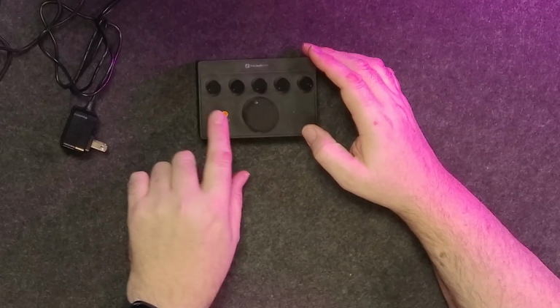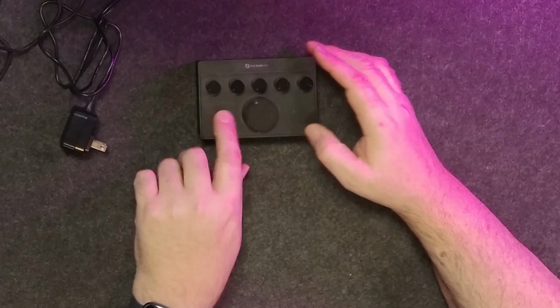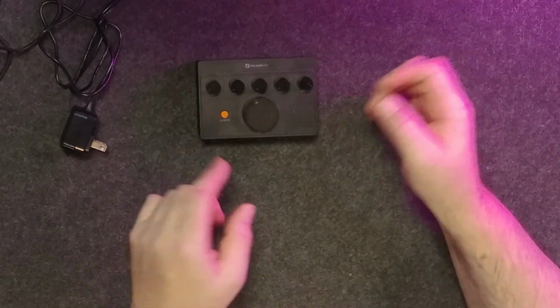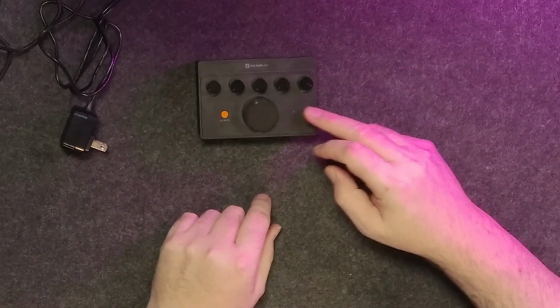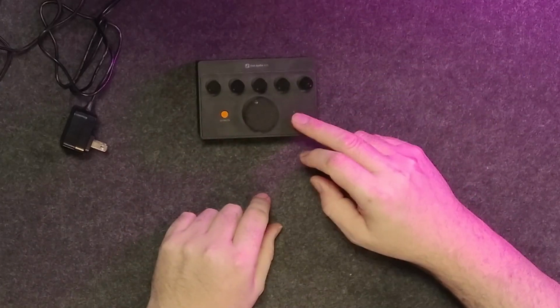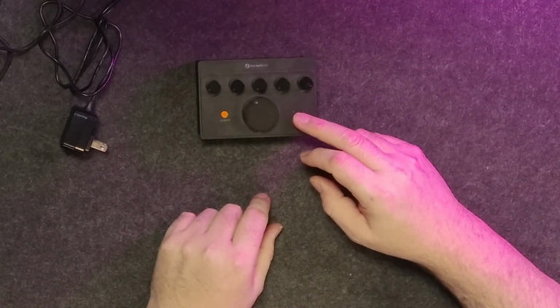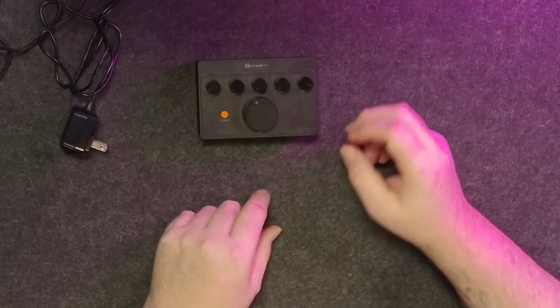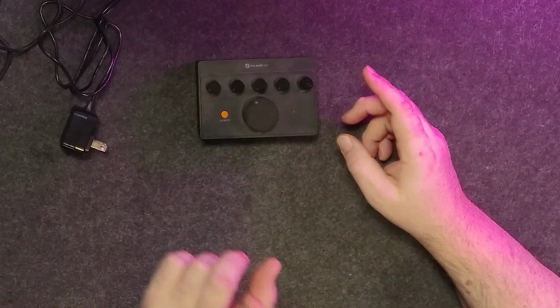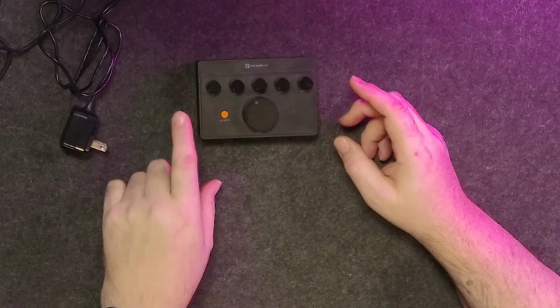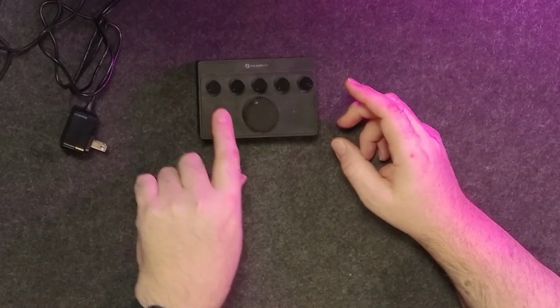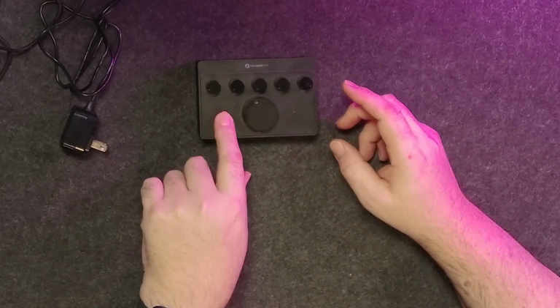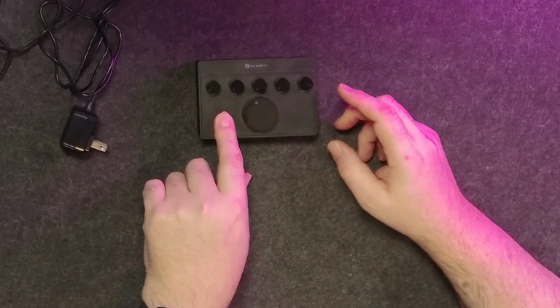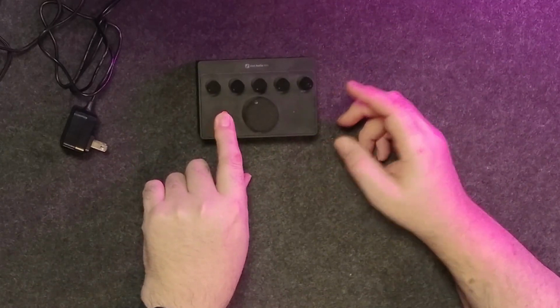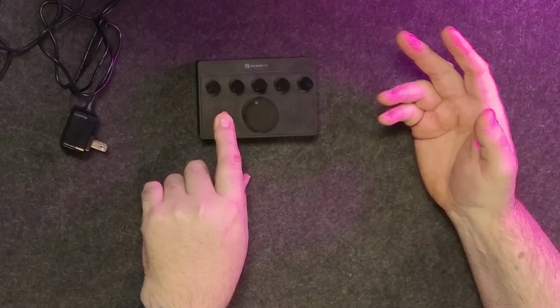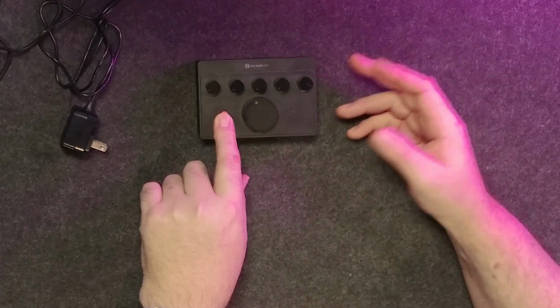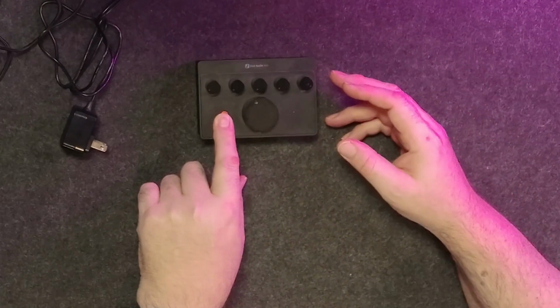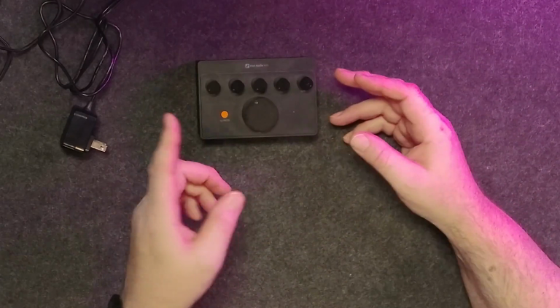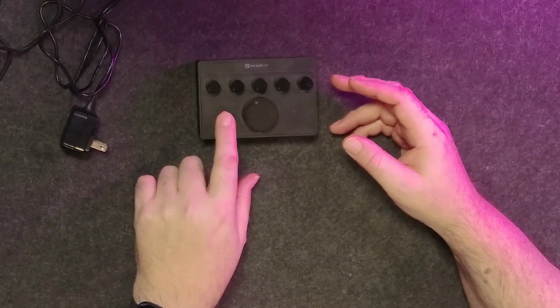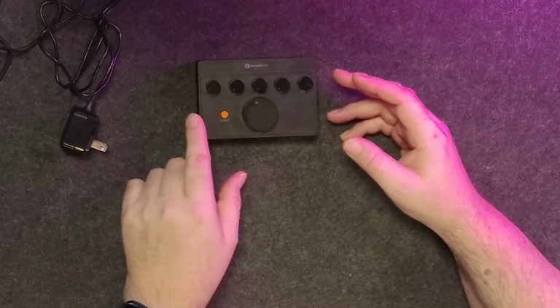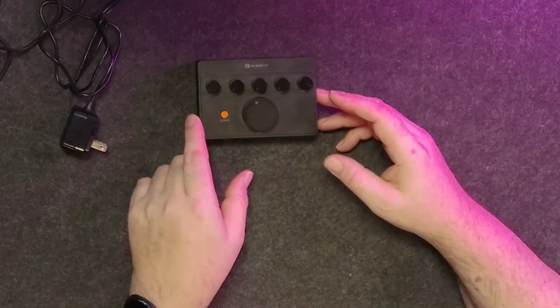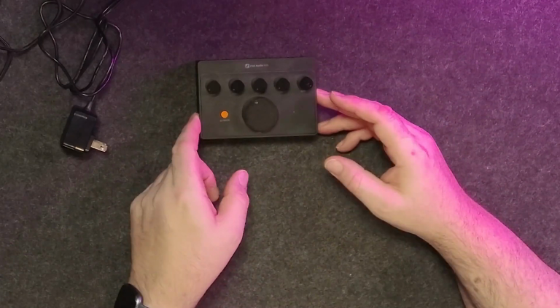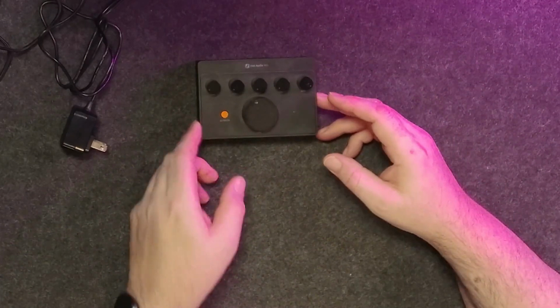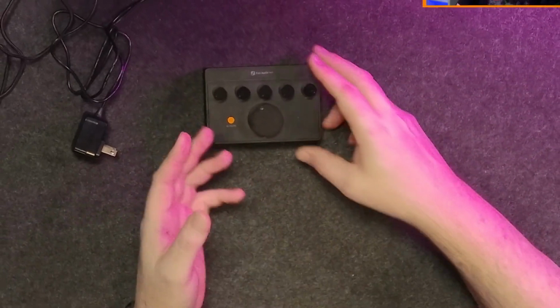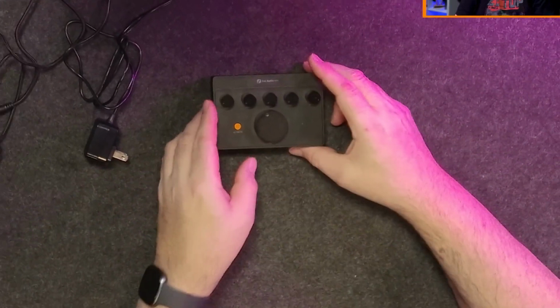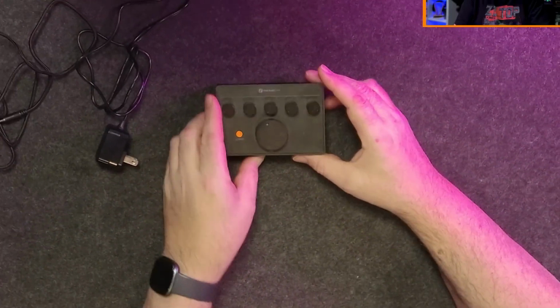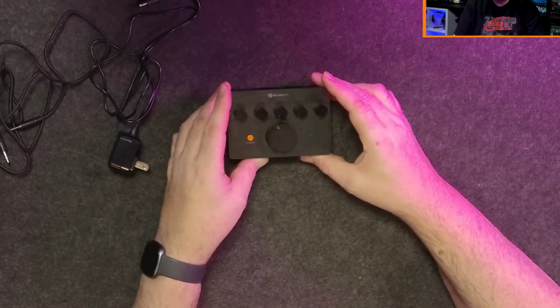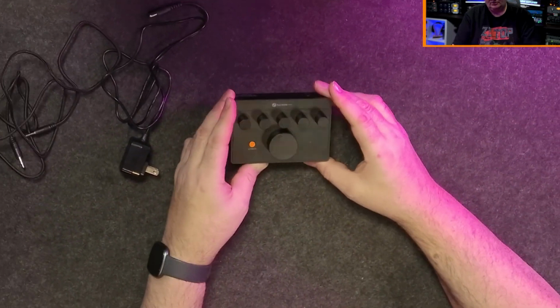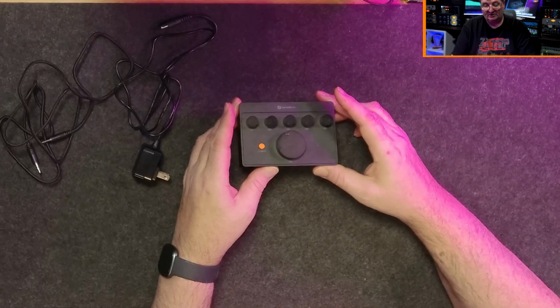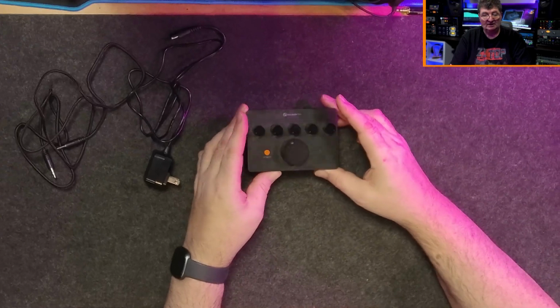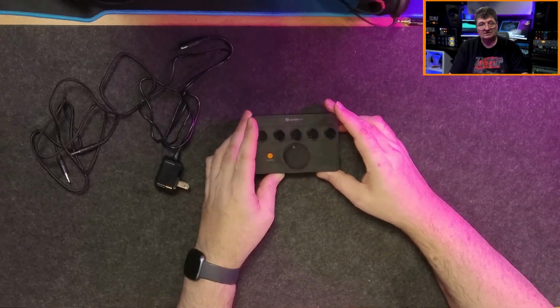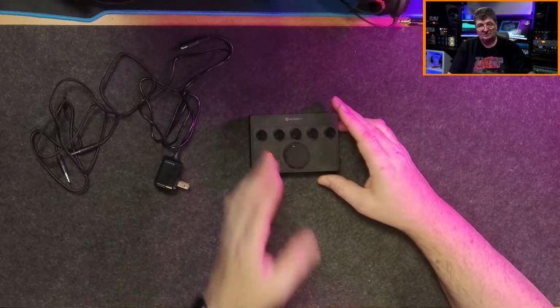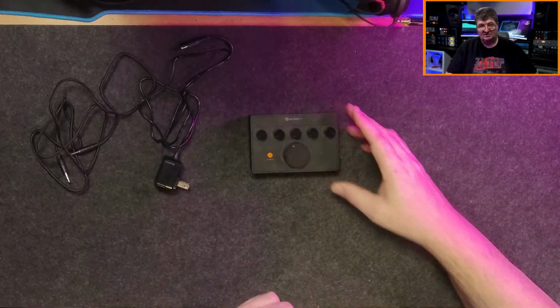You press the power switch and it turns on, with an LED indicator. To turn it off, you need to hold the button down for about two to three seconds, so you're not going to bump it and accidentally do anything. Overall, I think this is a well put together and well thought out unit. Let's run a few tests.